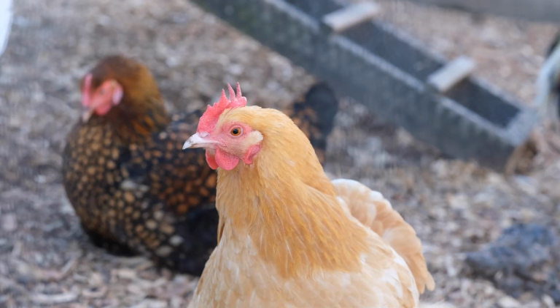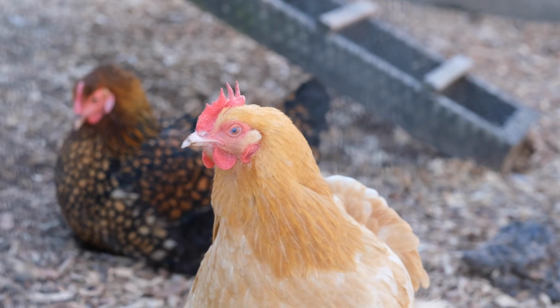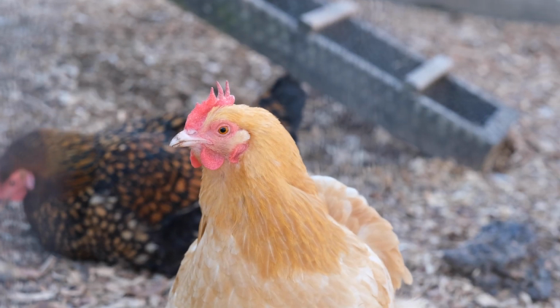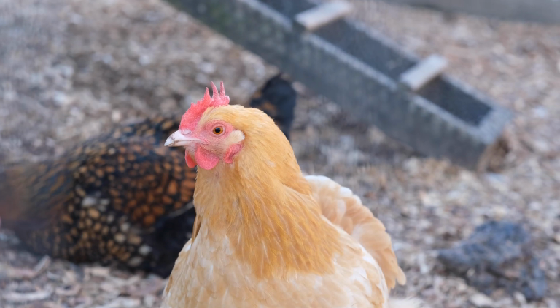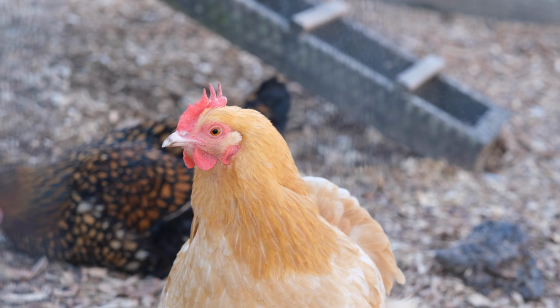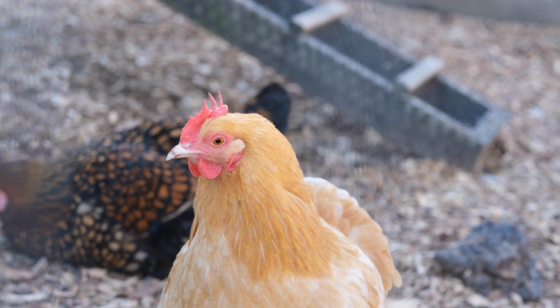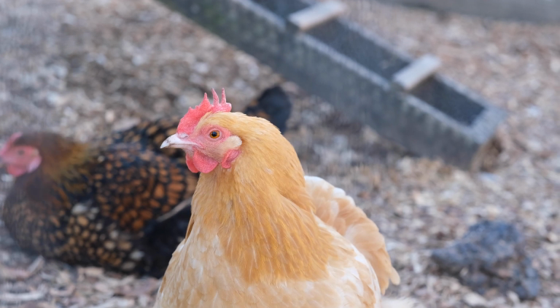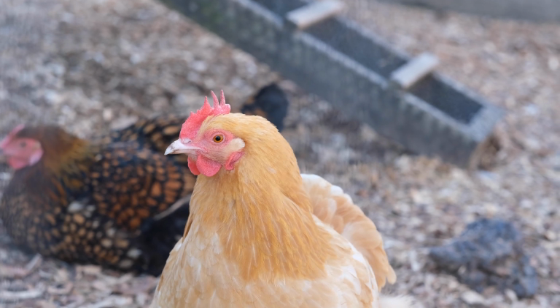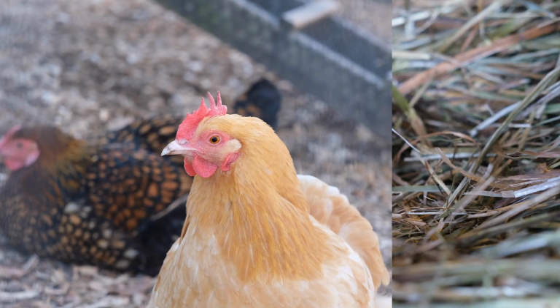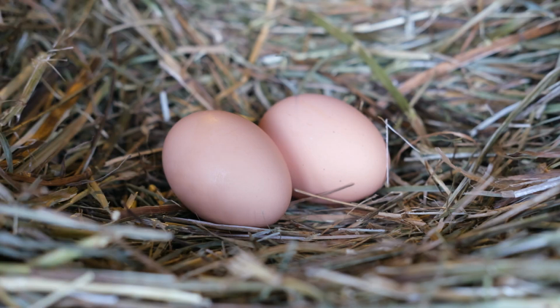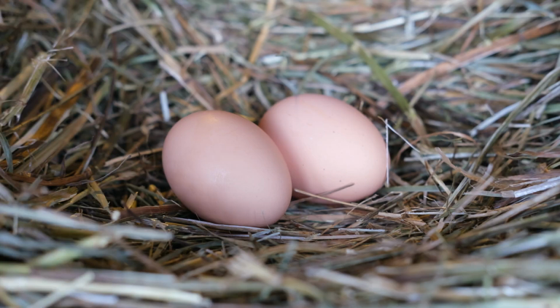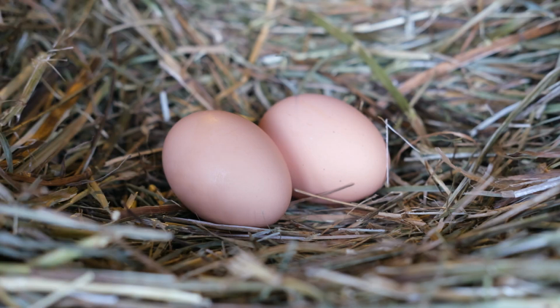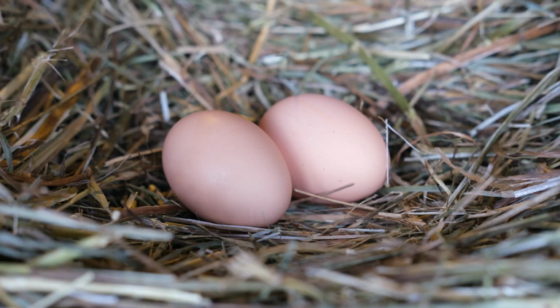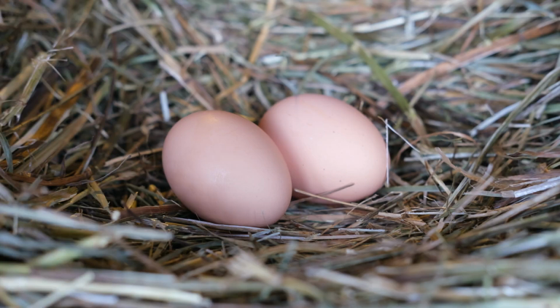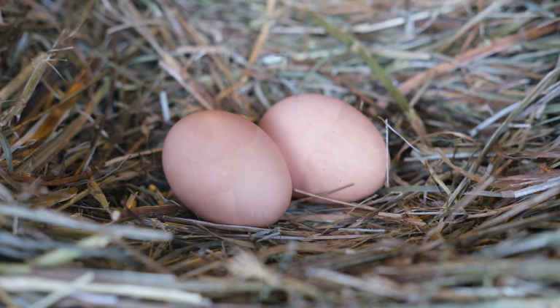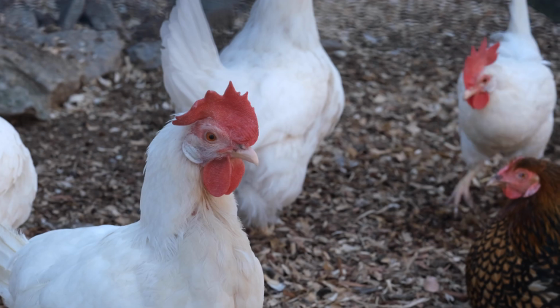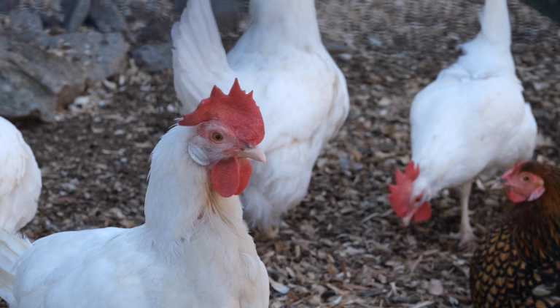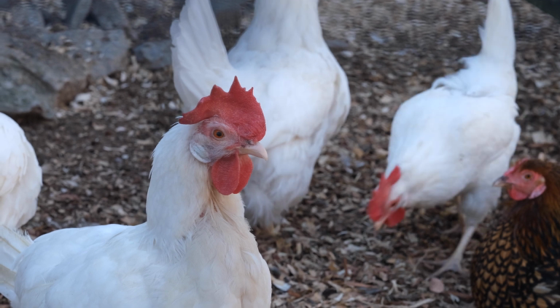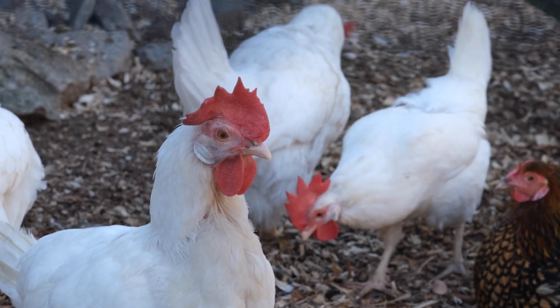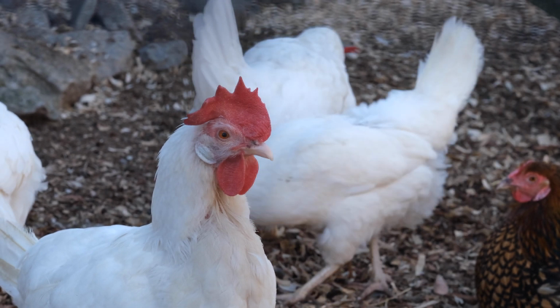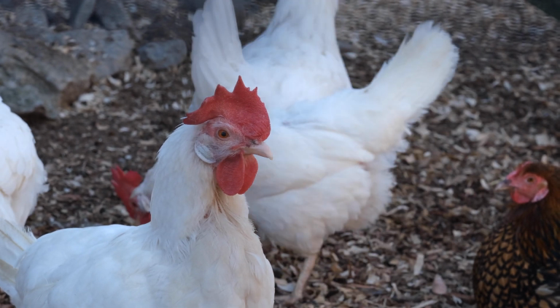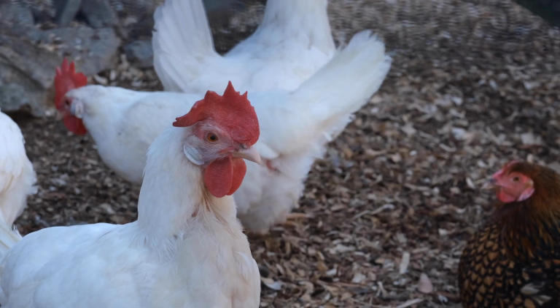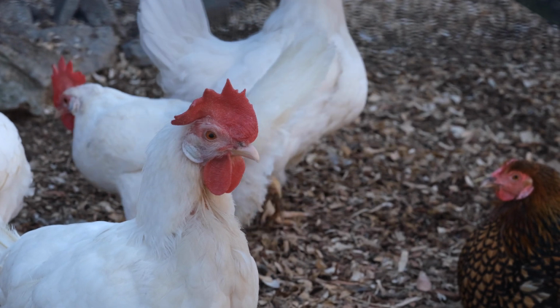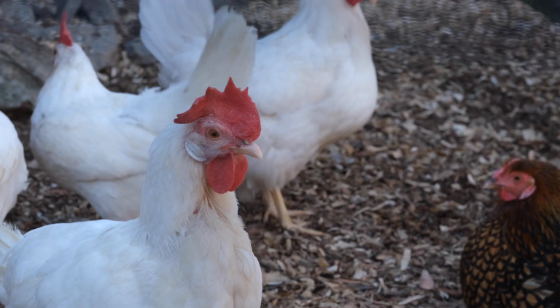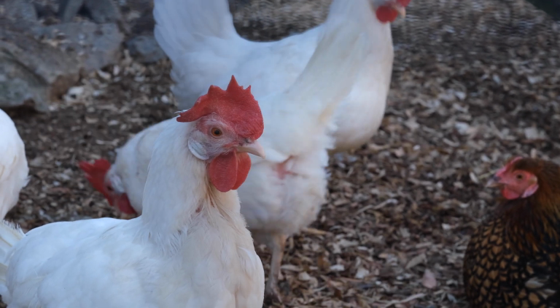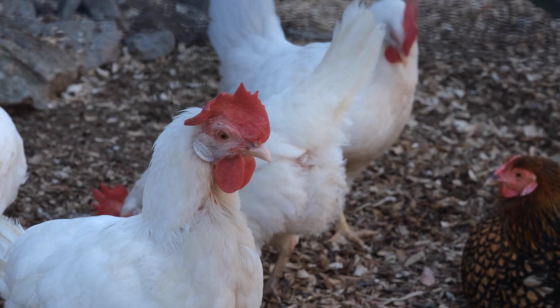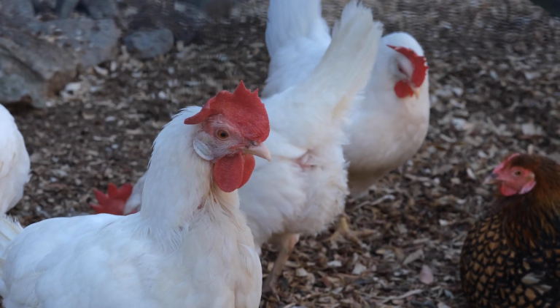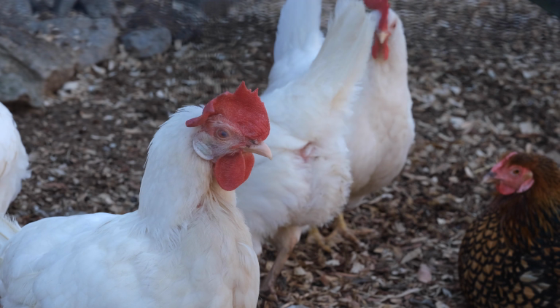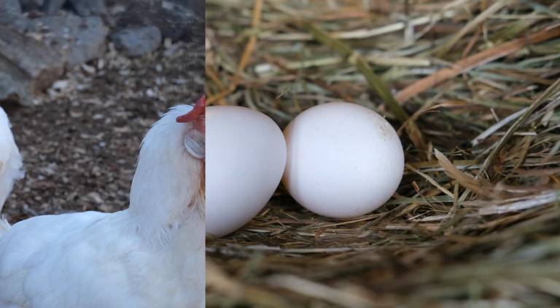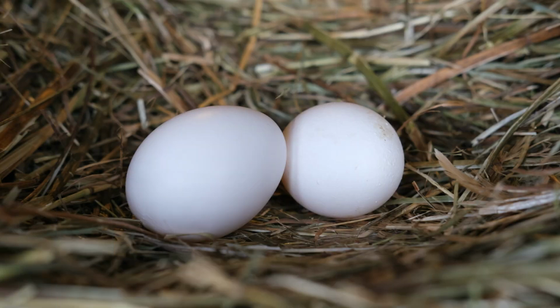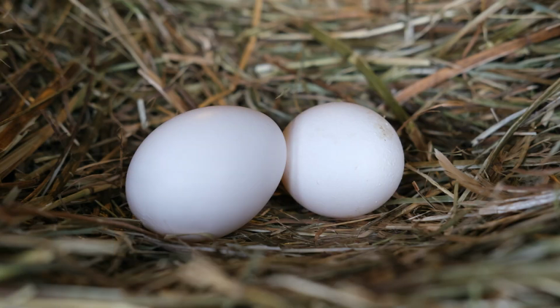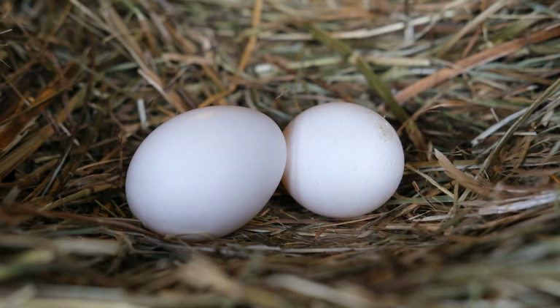Meanwhile, Buff Orpingtons are often friendly hens that lay beautiful, light brown eggs. White Leghorns are often more nervous hens, but one of the most common breeds. They lay those classic white eggs that line most grocery store shelves.